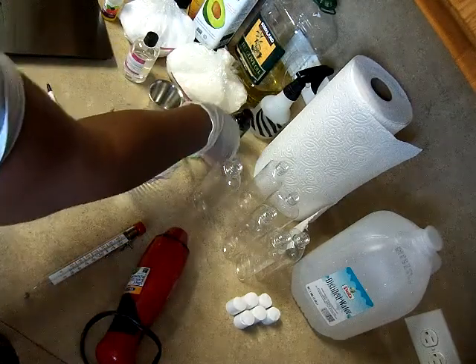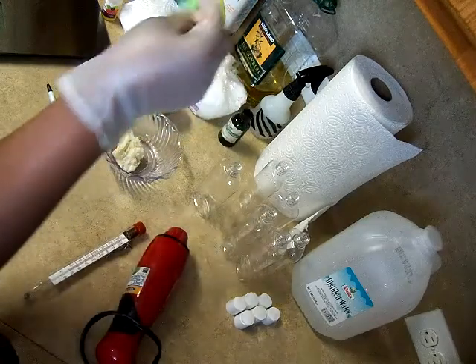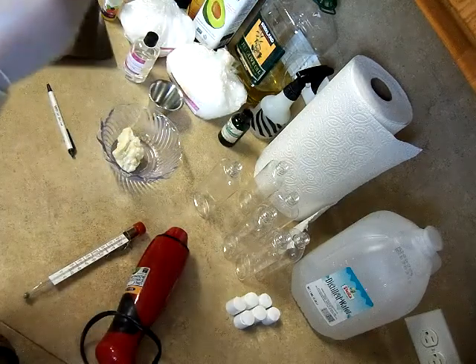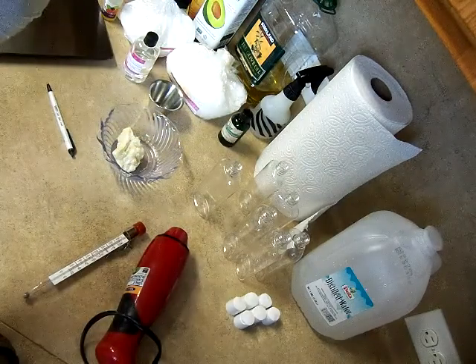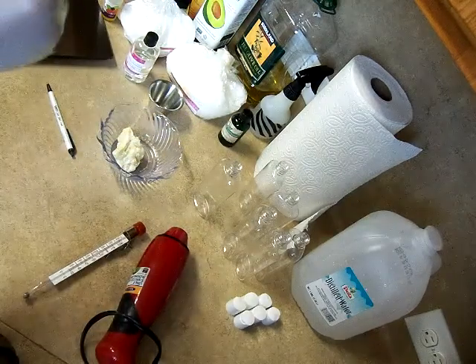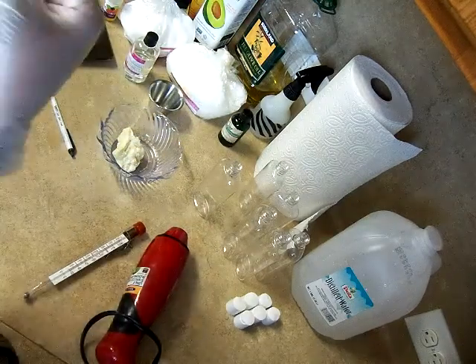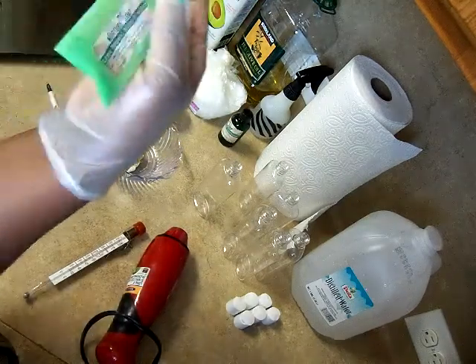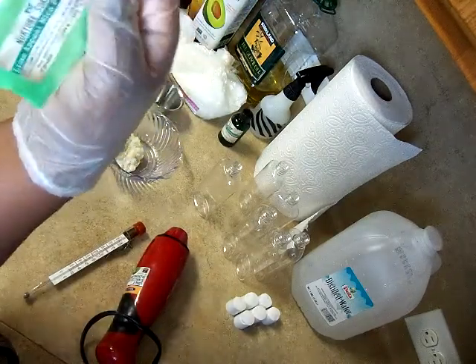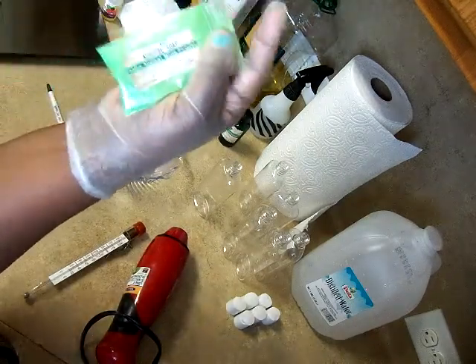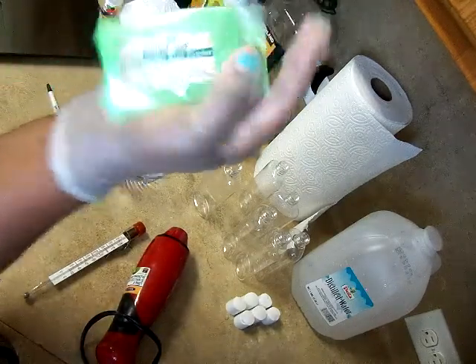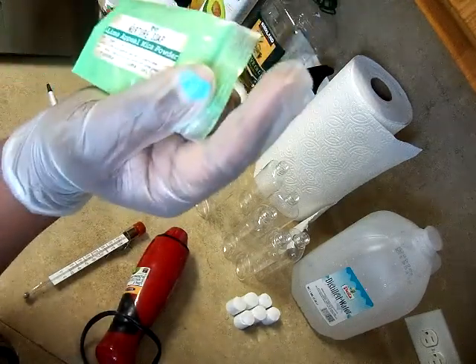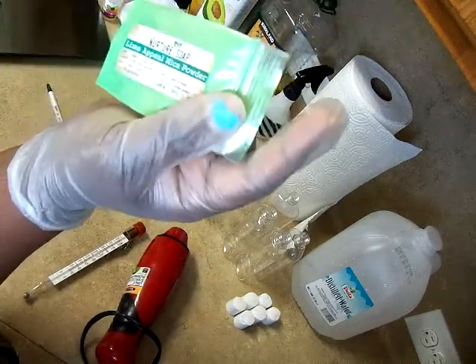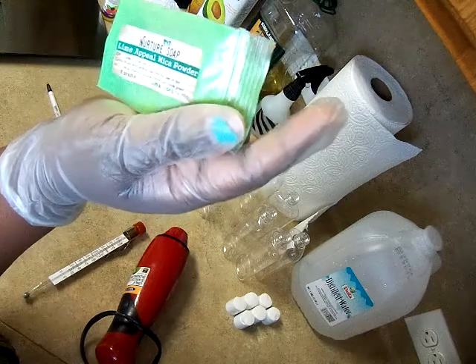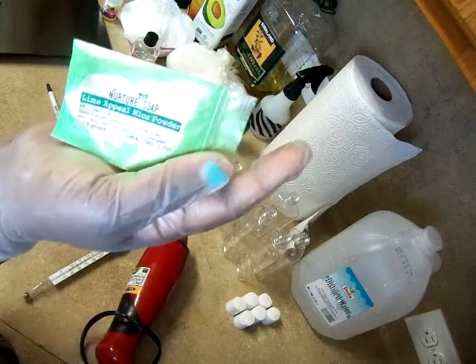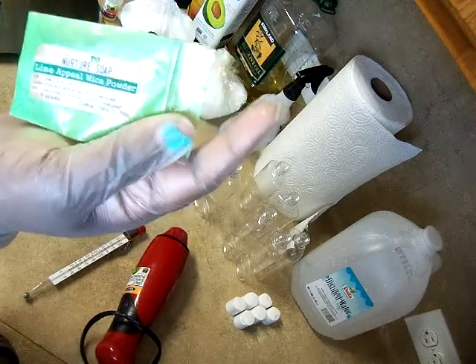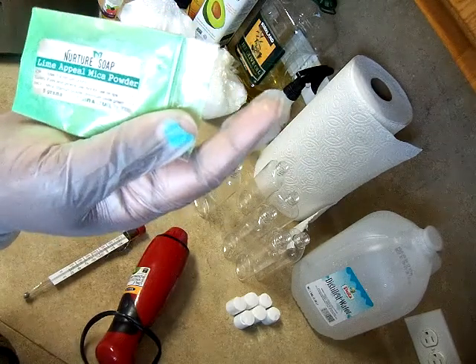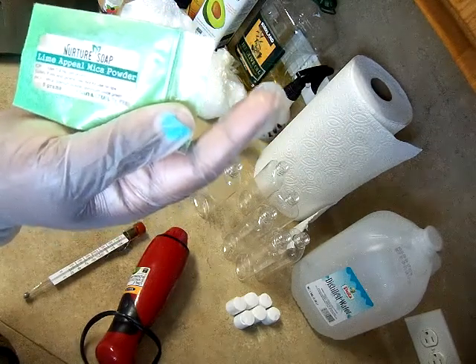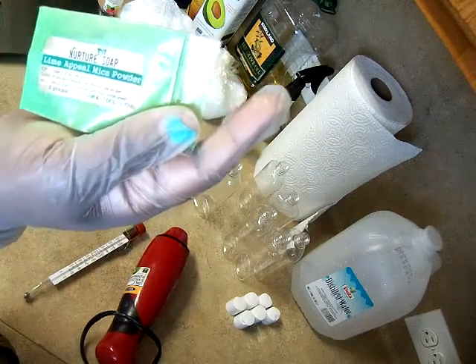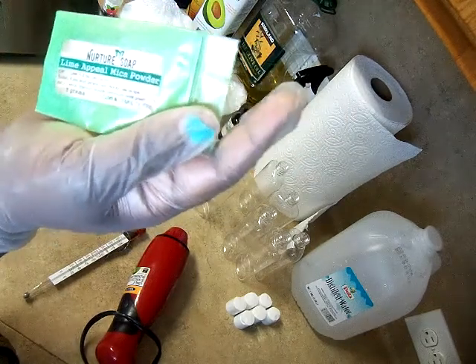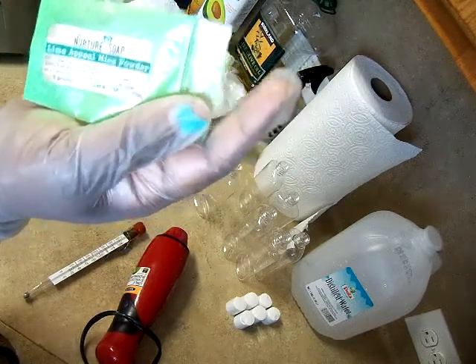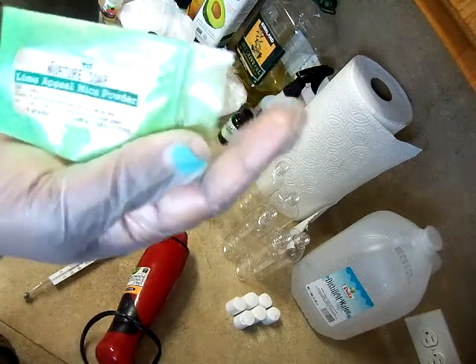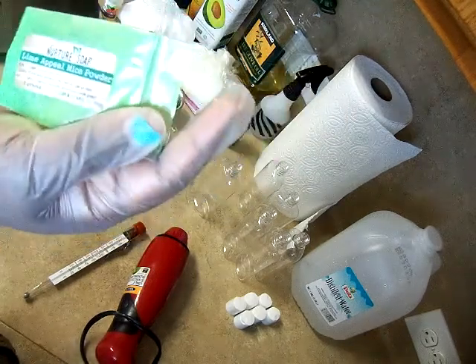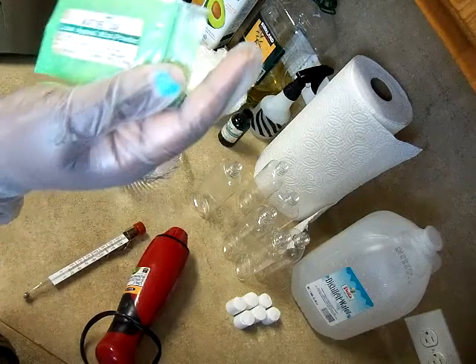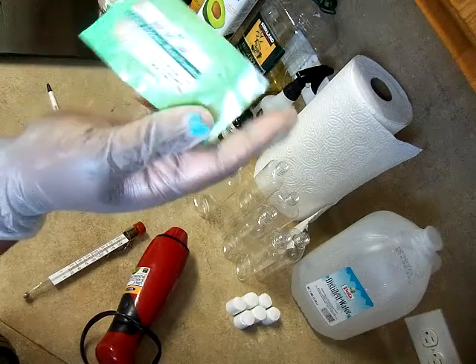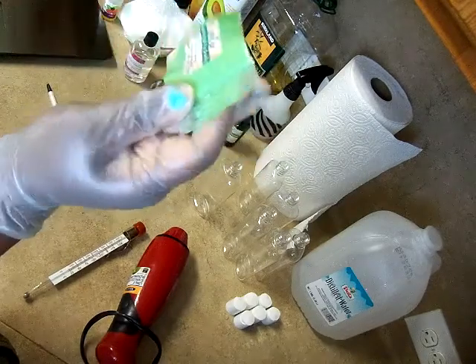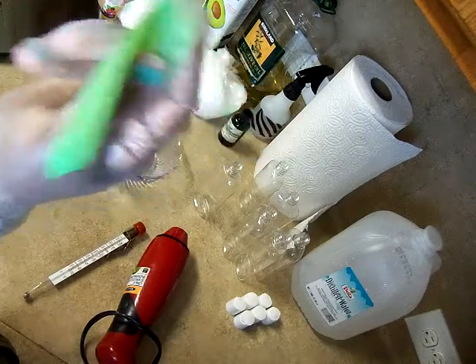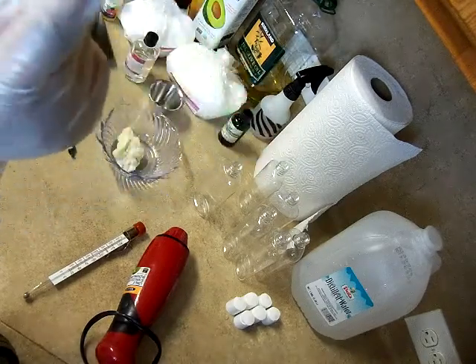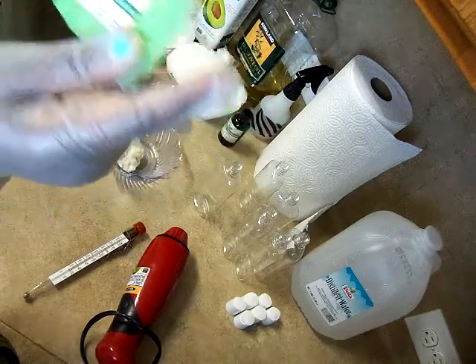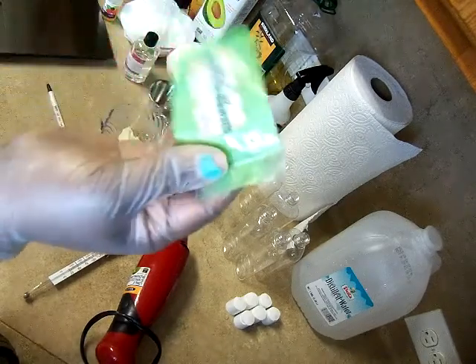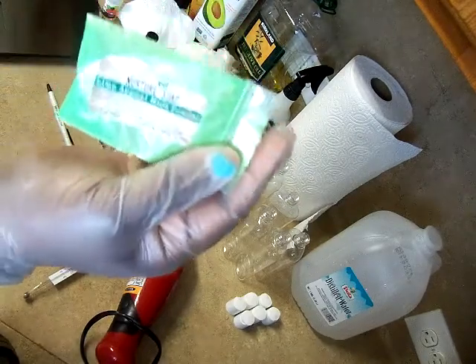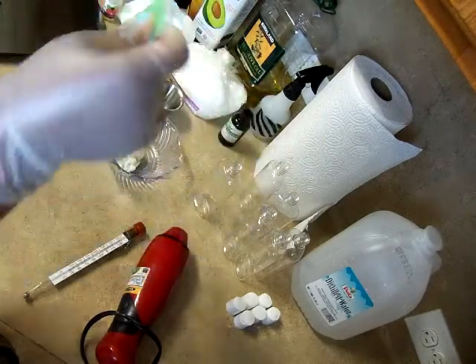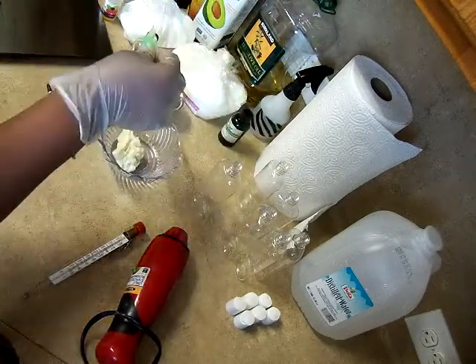Not a lot of colorant will go in here. I'm just going to add just a little dab of this lime appeal mica powder. I also got this little sample from Nurture Soap as well.